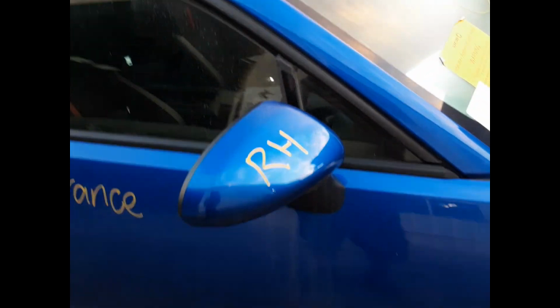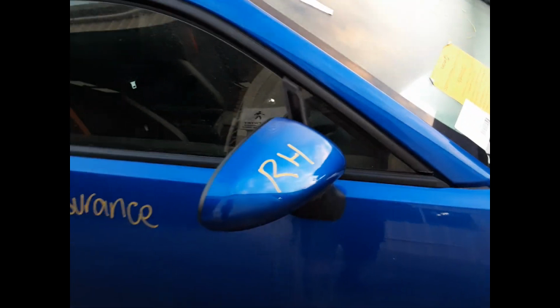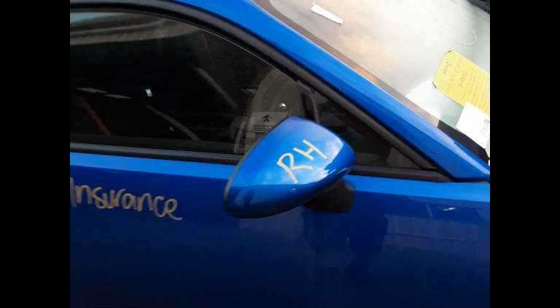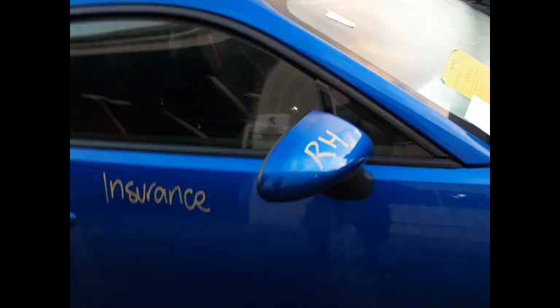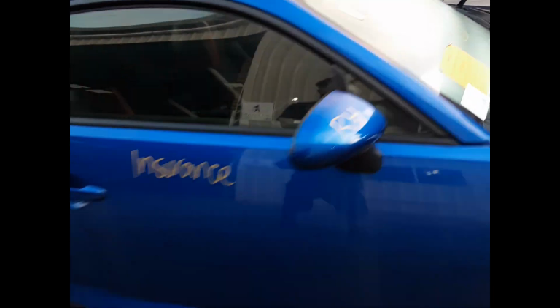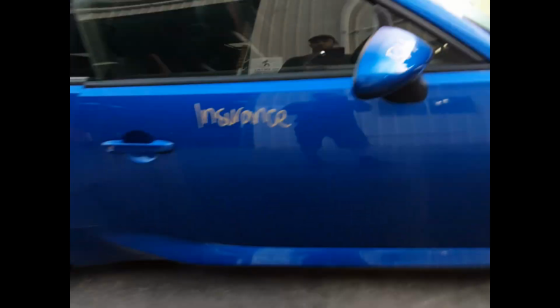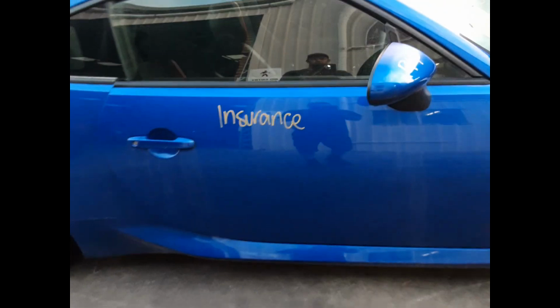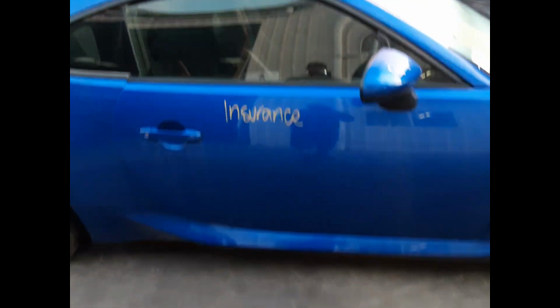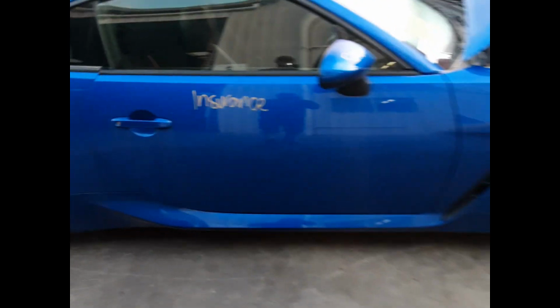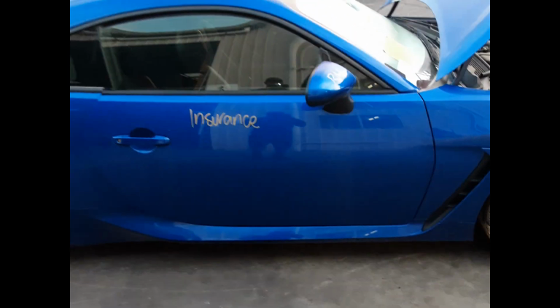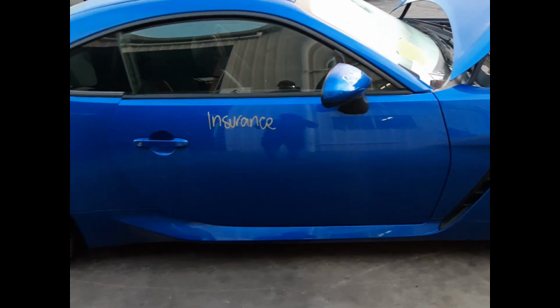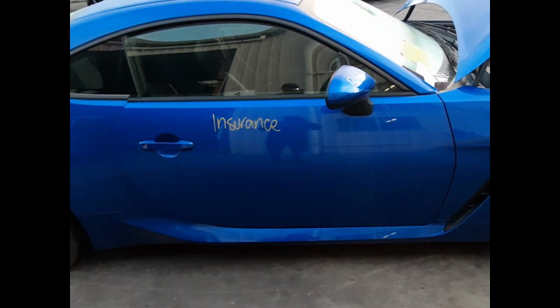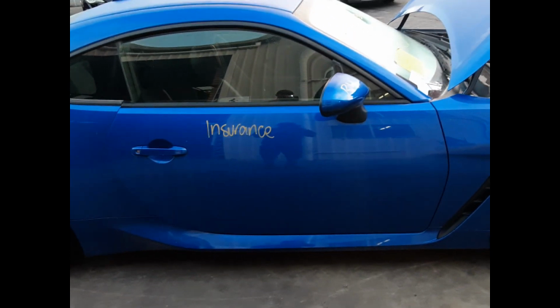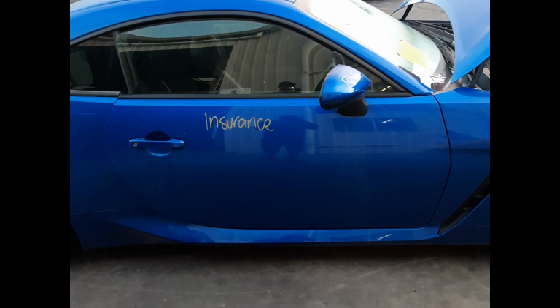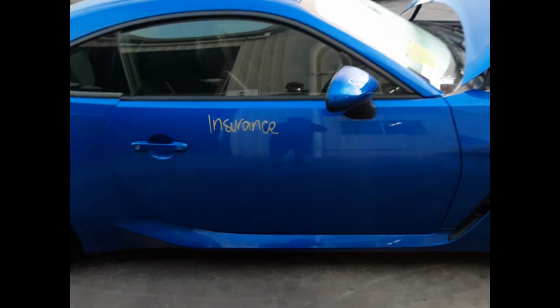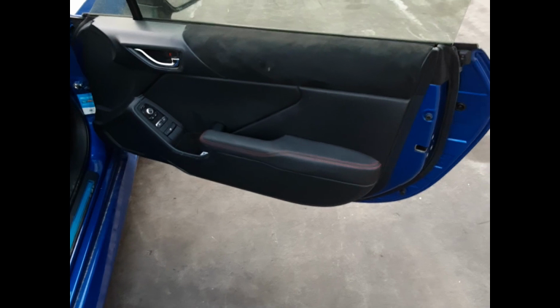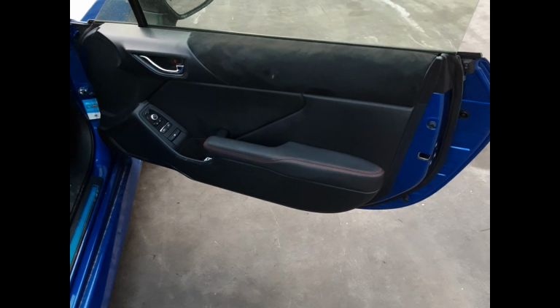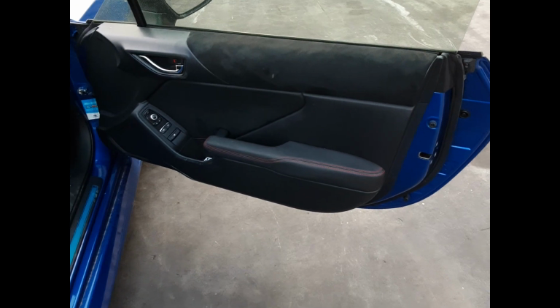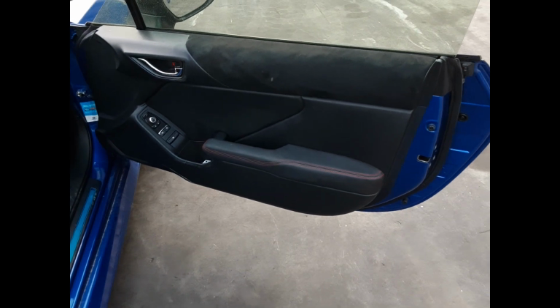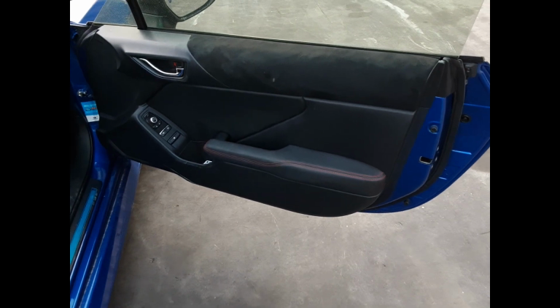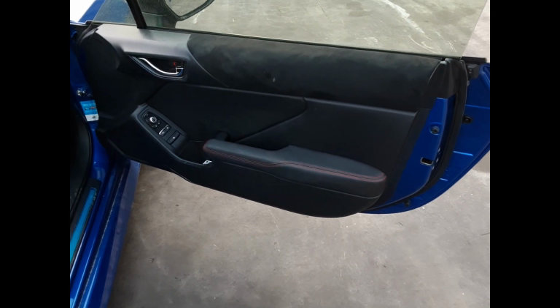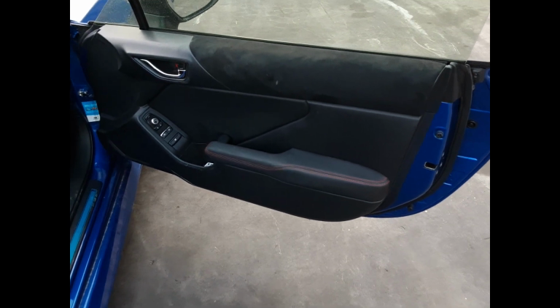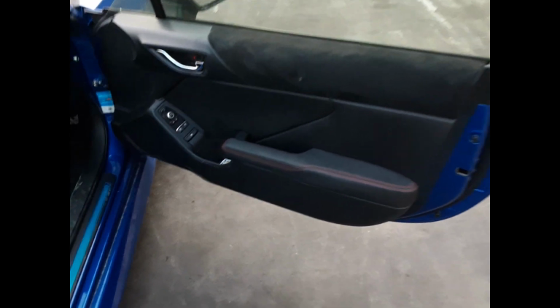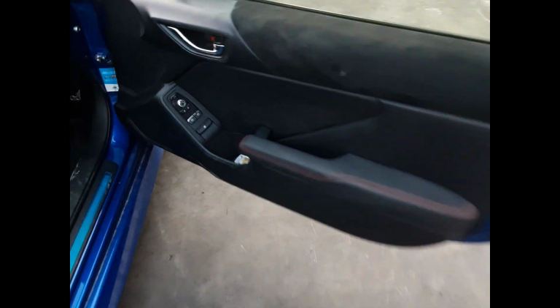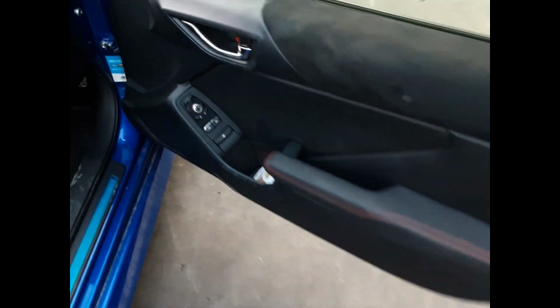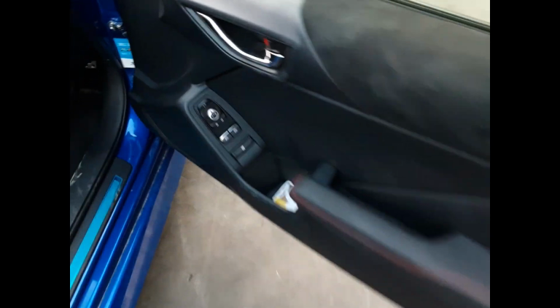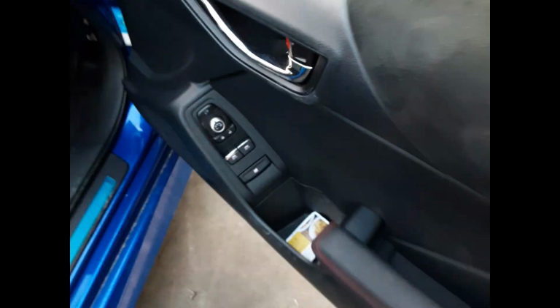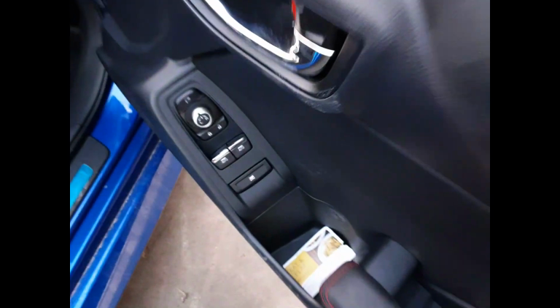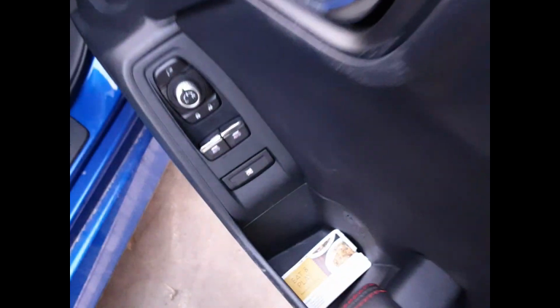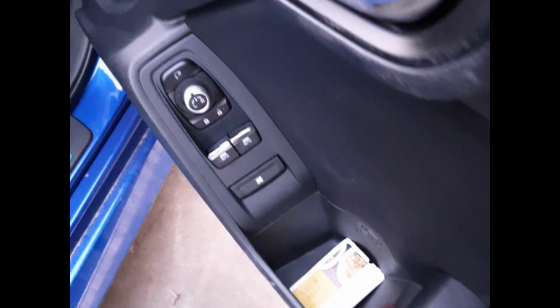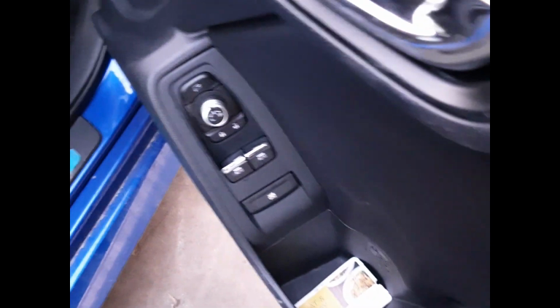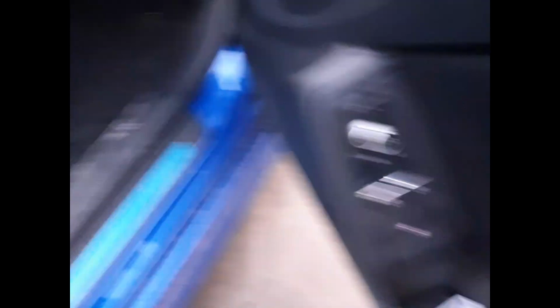Right front mirror. Right front door, no dents. Right front door card. Right front master switch.